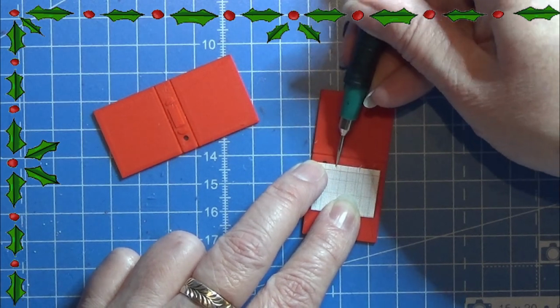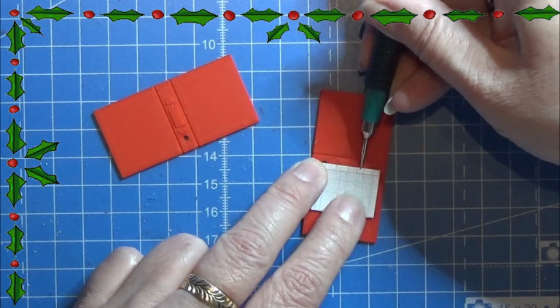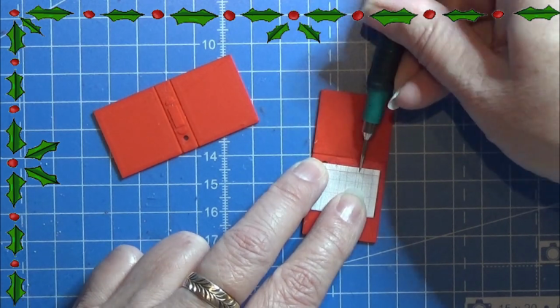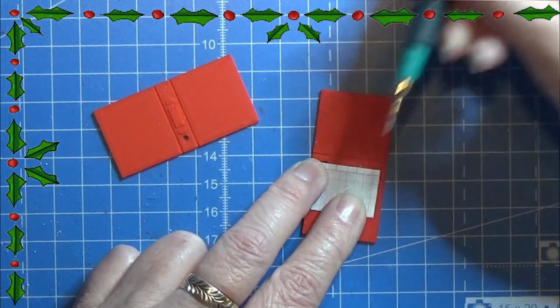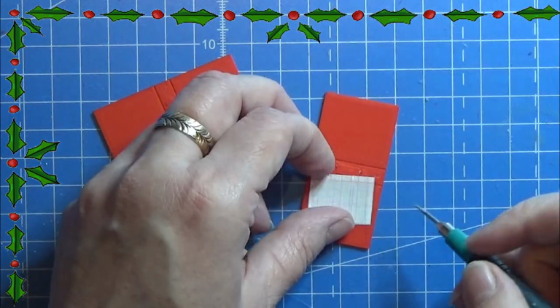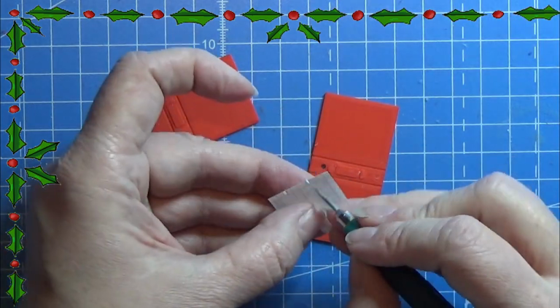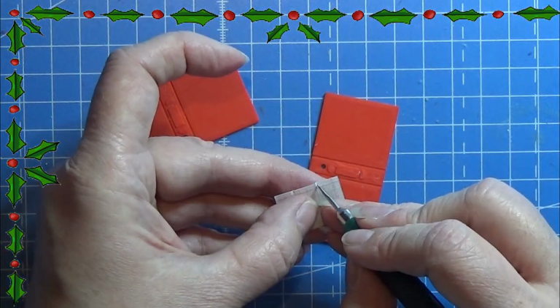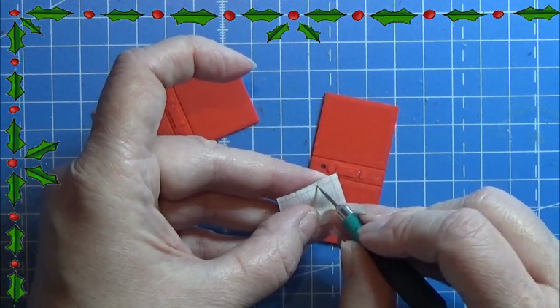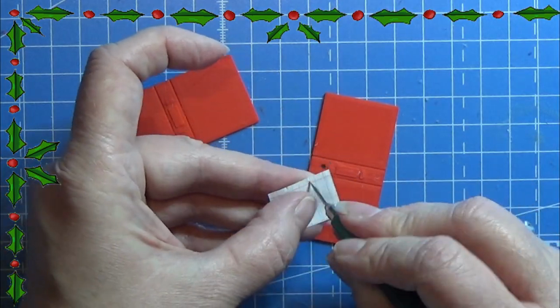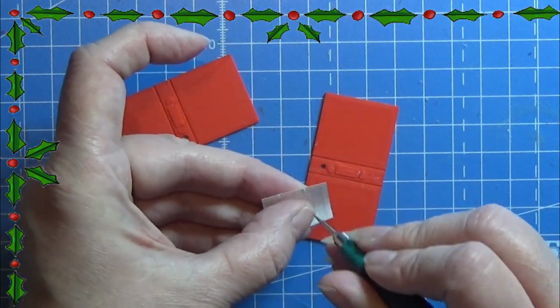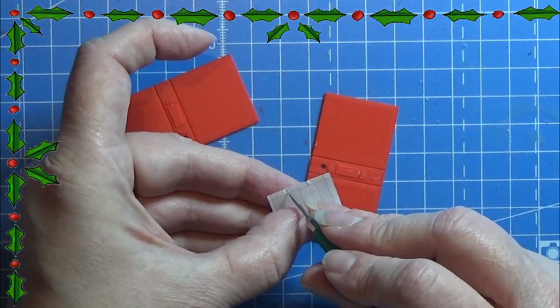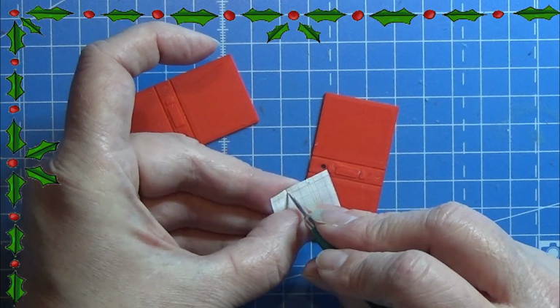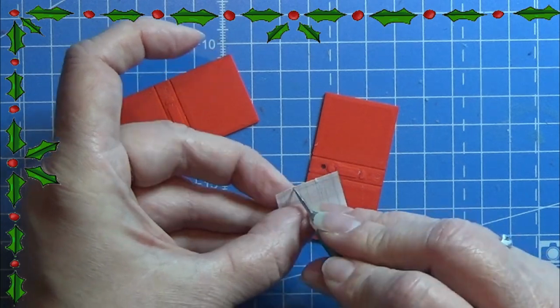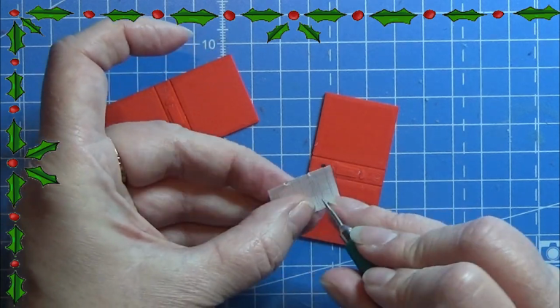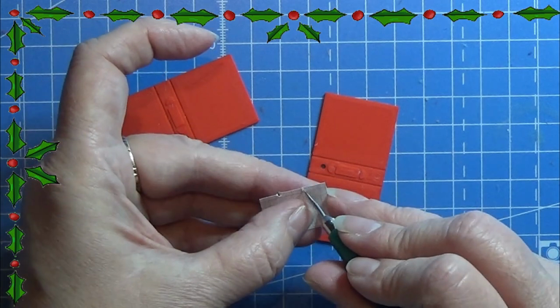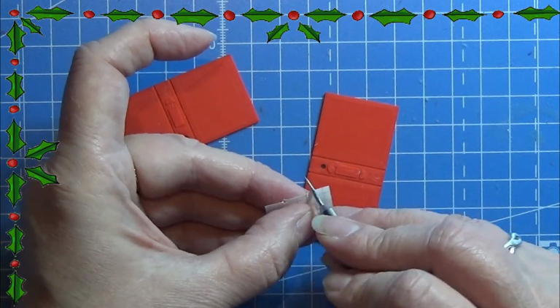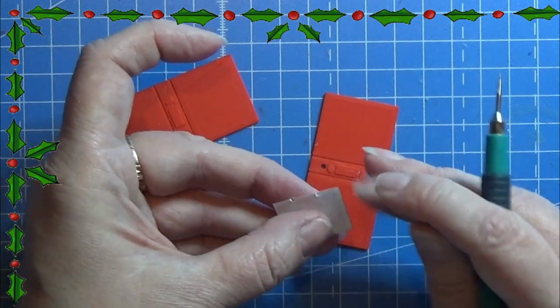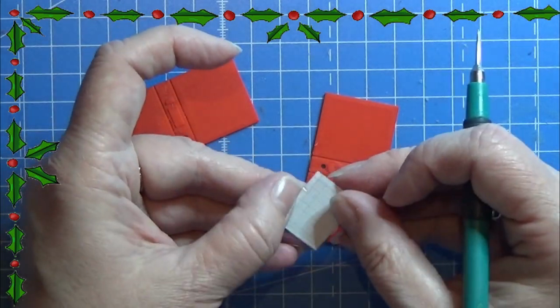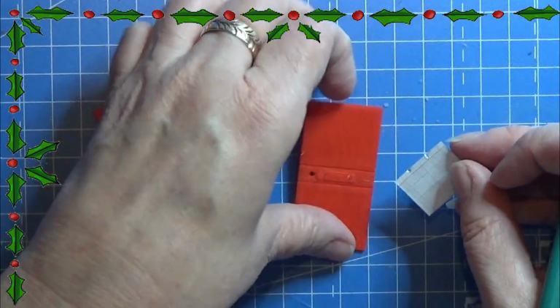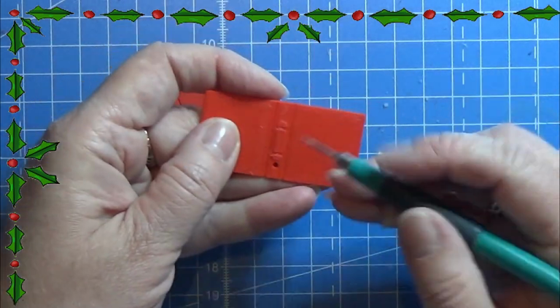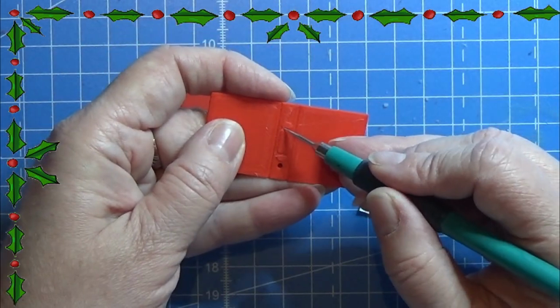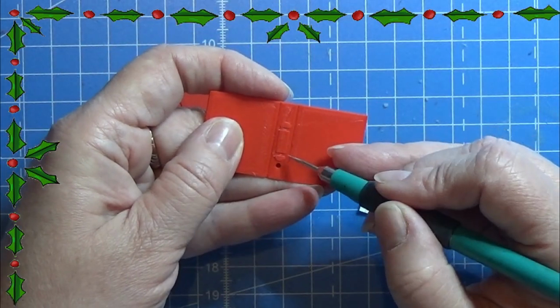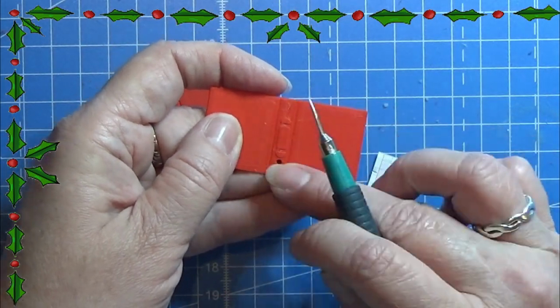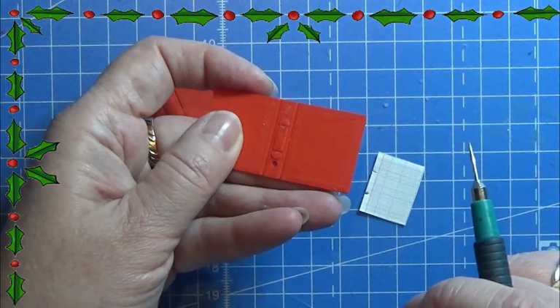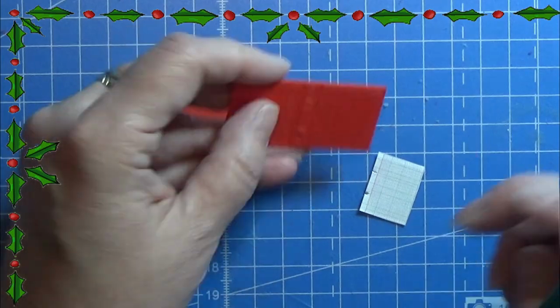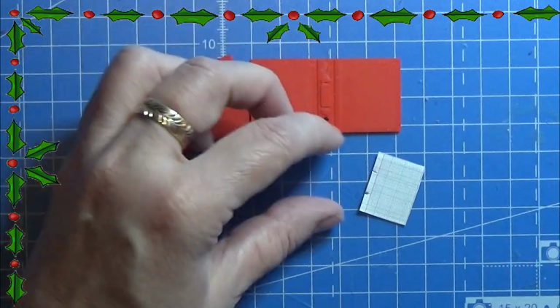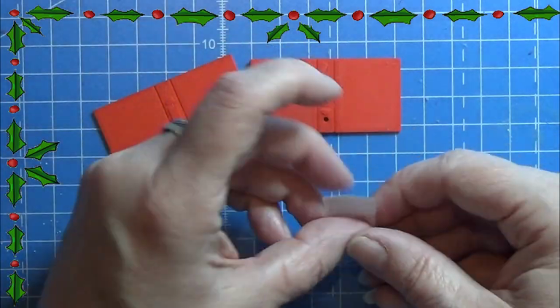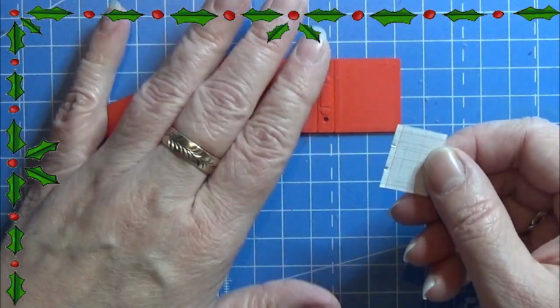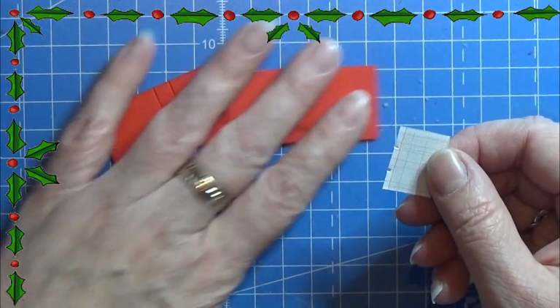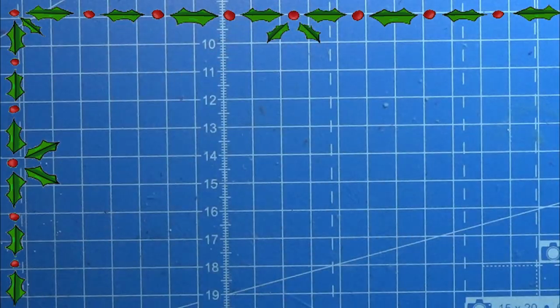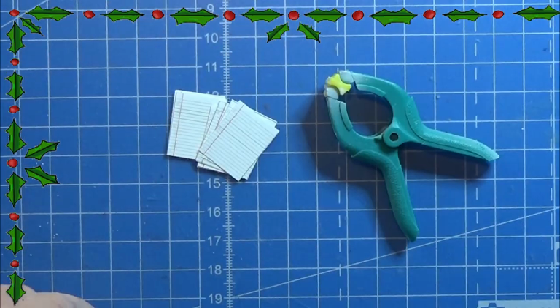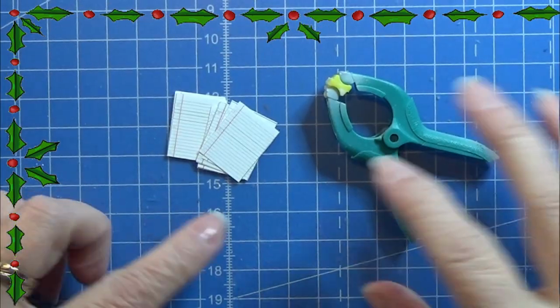I am here marking on one of the pieces of paper where to put the holes, and you can see it in the ring binder. There is kind of an indent here for these rings.